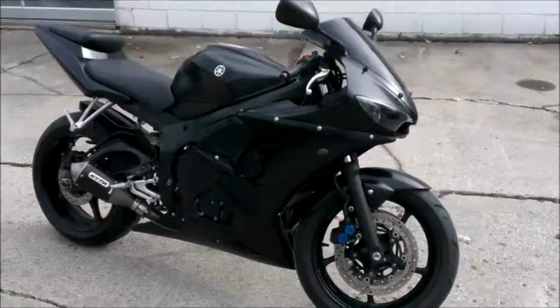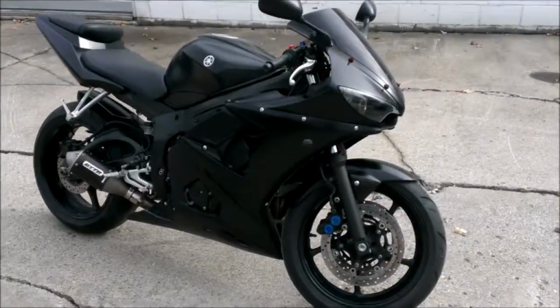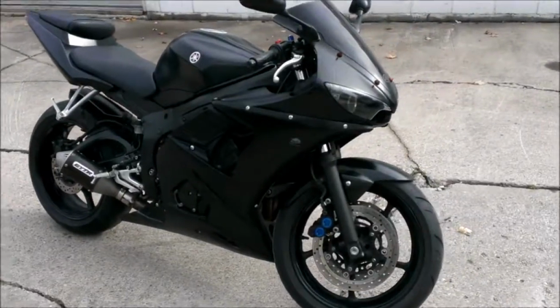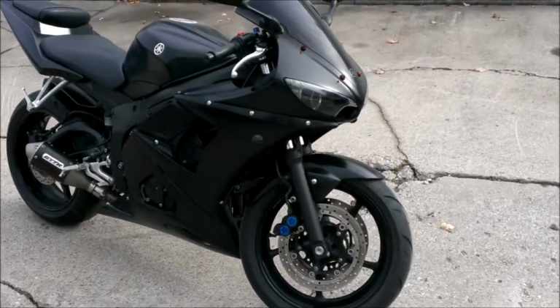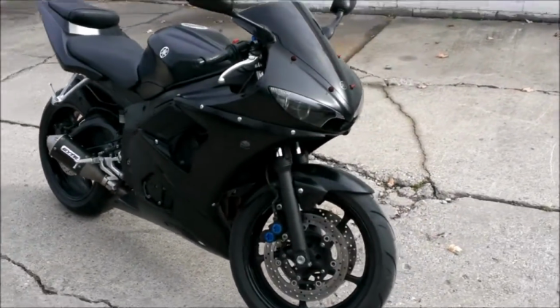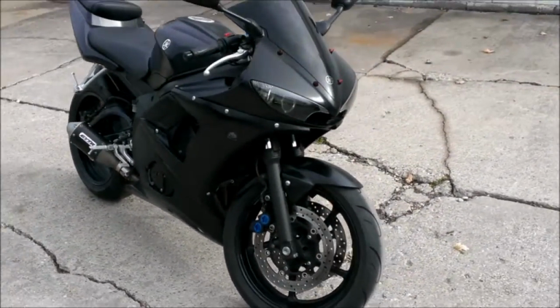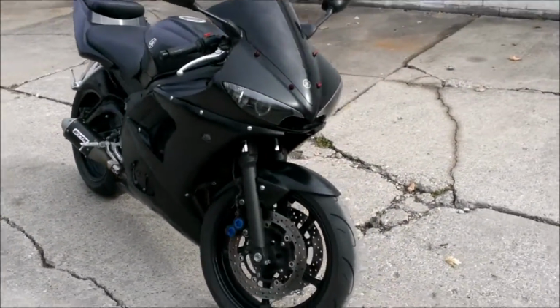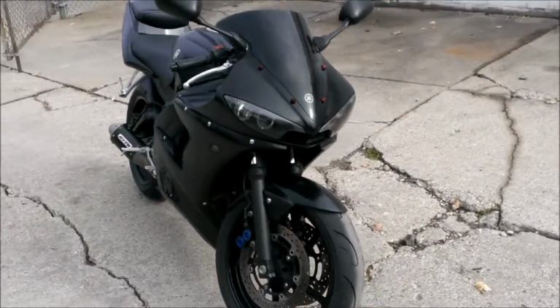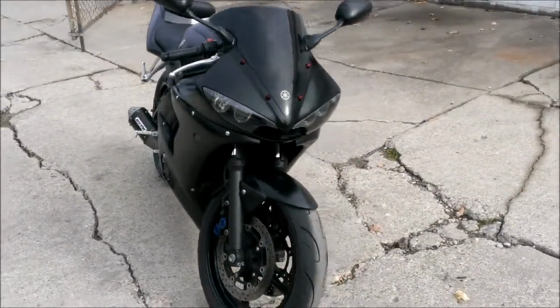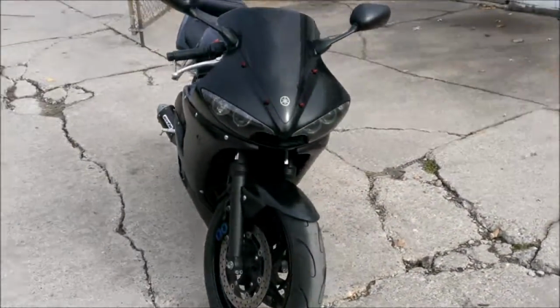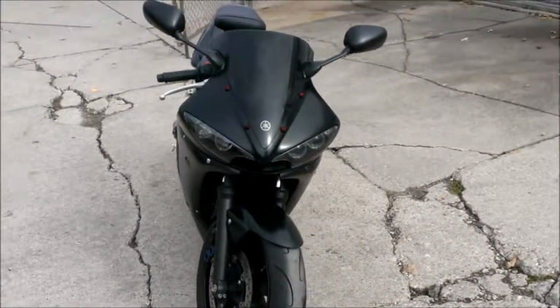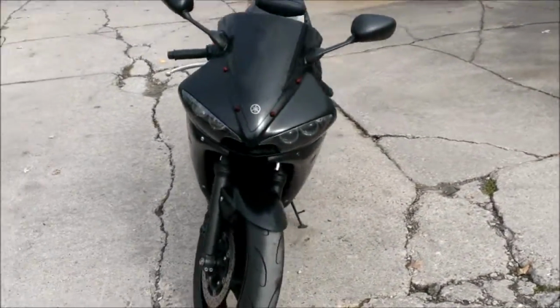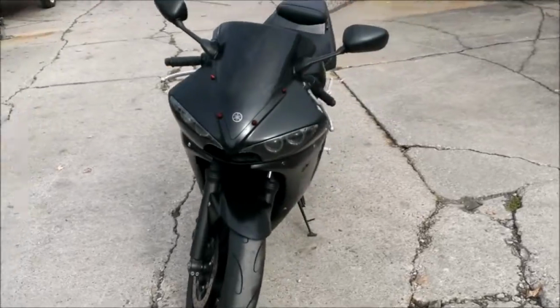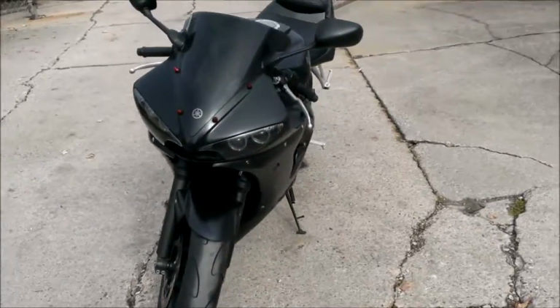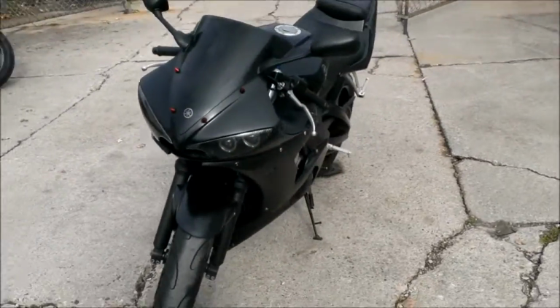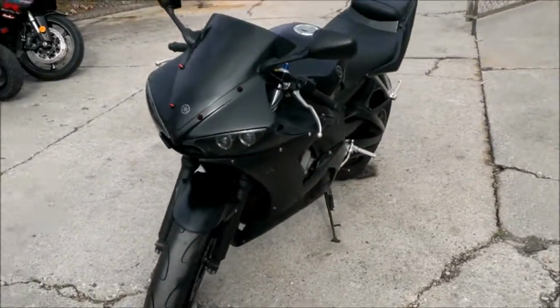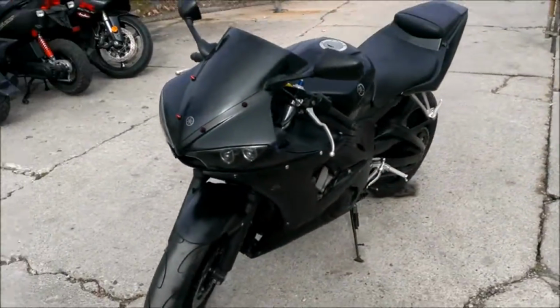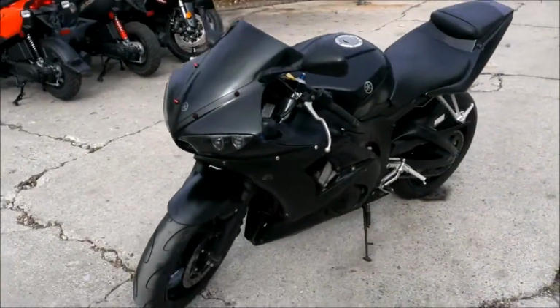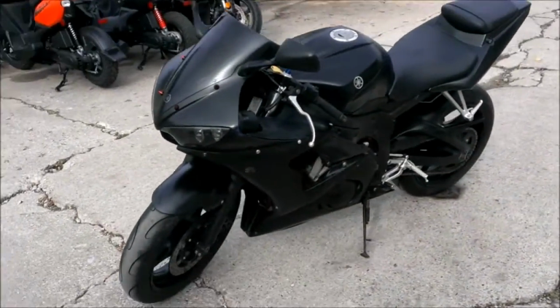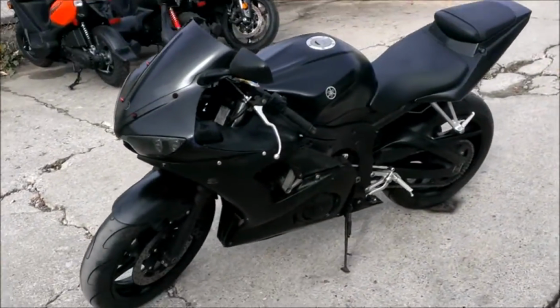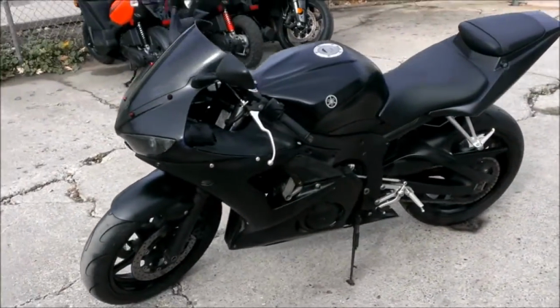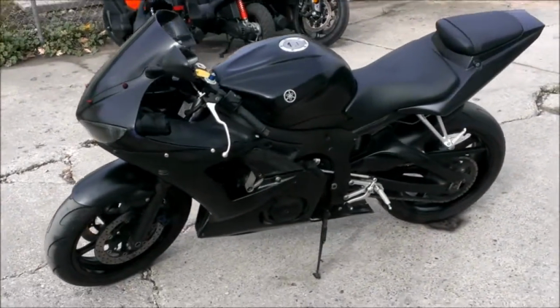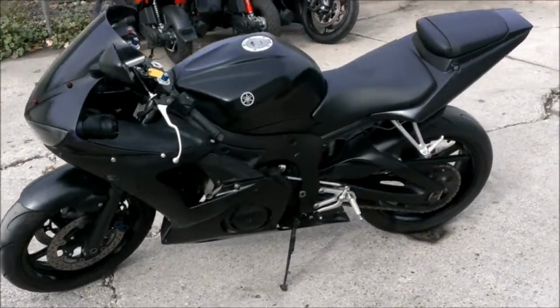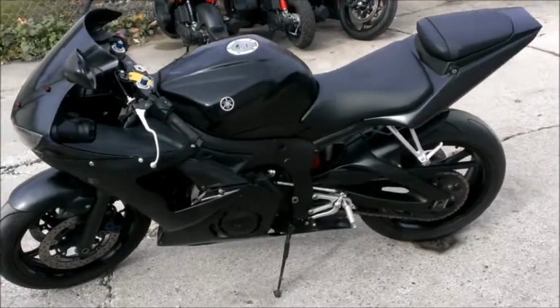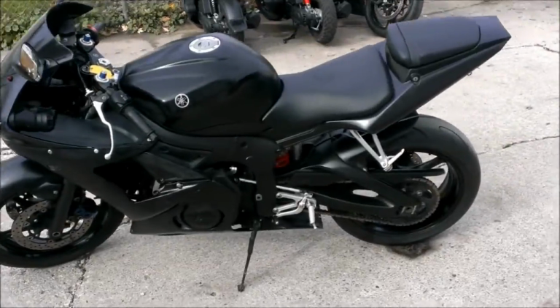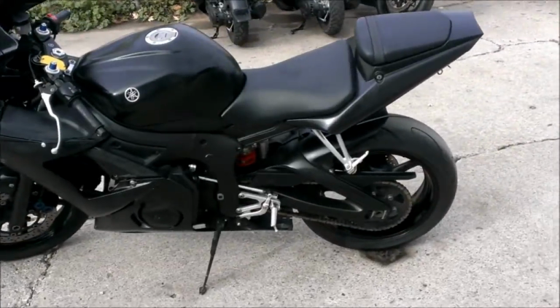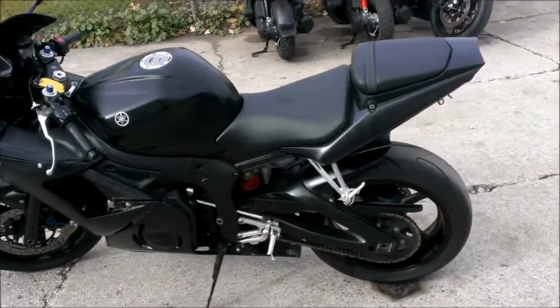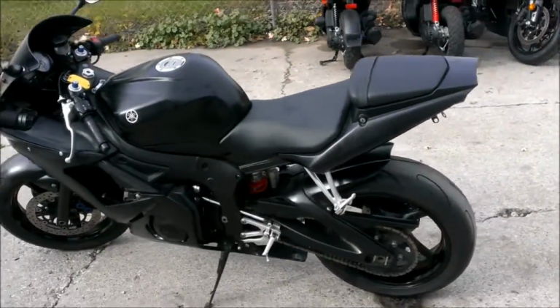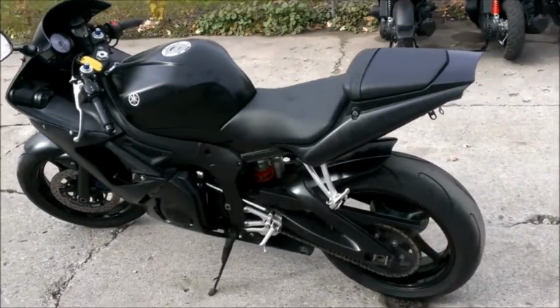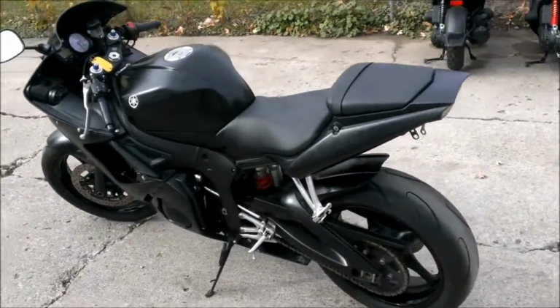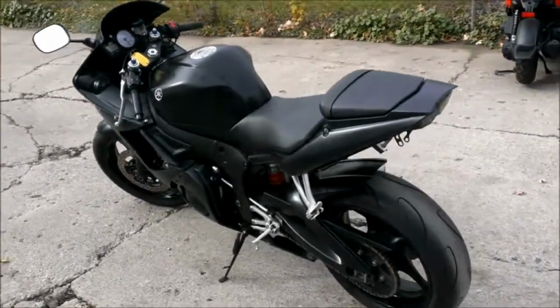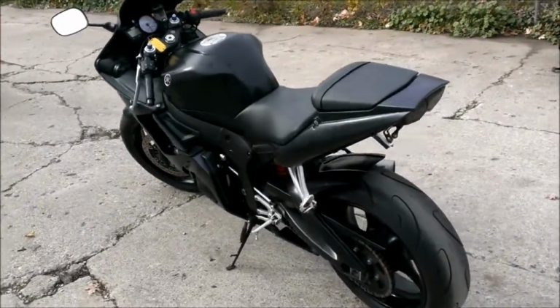We have a 2007 Yamaha R6 Crotch Rocket for sale for only $49.99. It's flat black with a GYTR factory performance exhaust, fender eliminator kit, flush mount front turn signals, tinted windscreen and more.